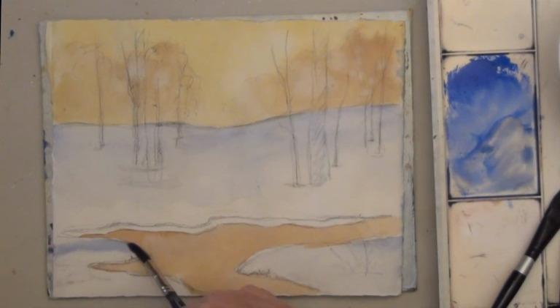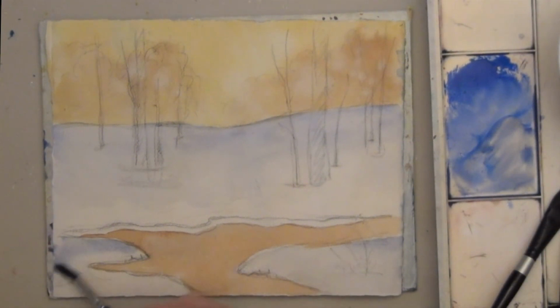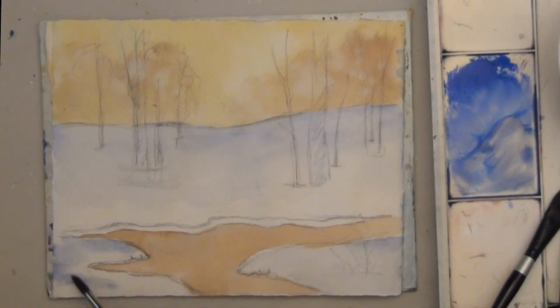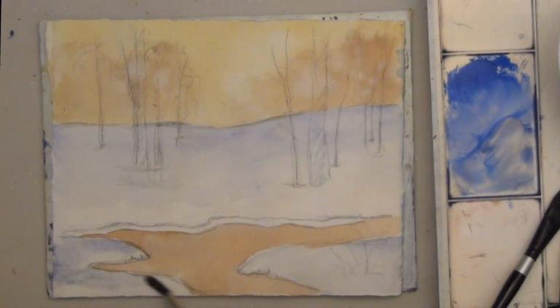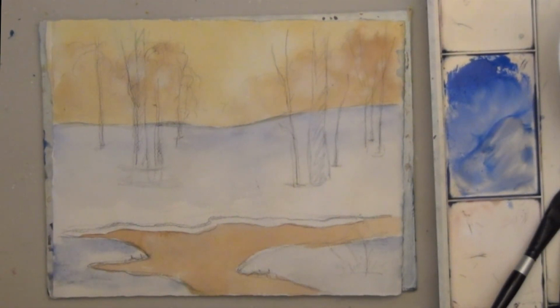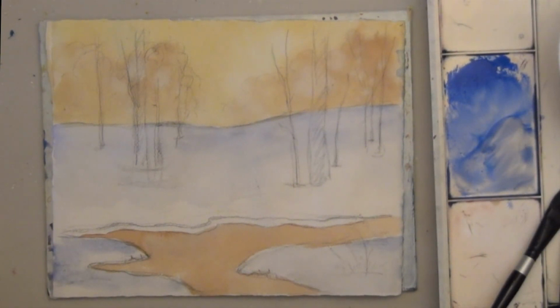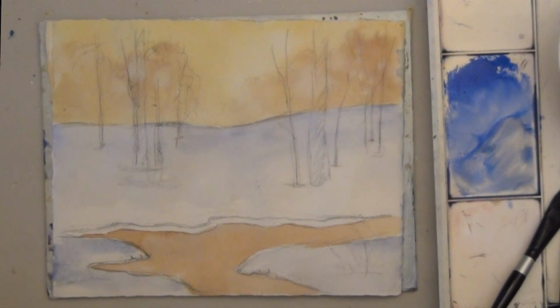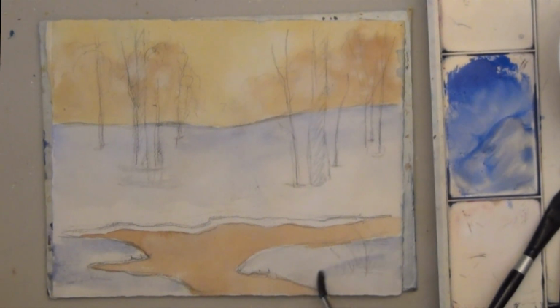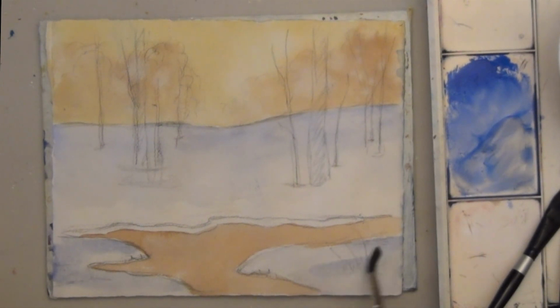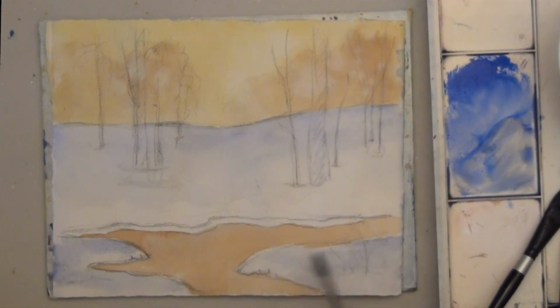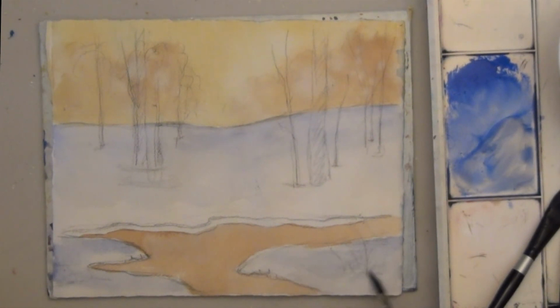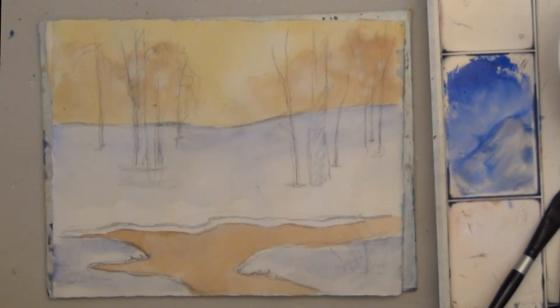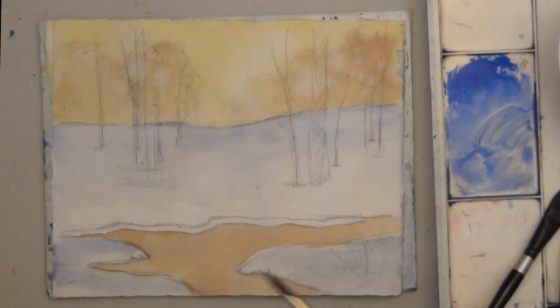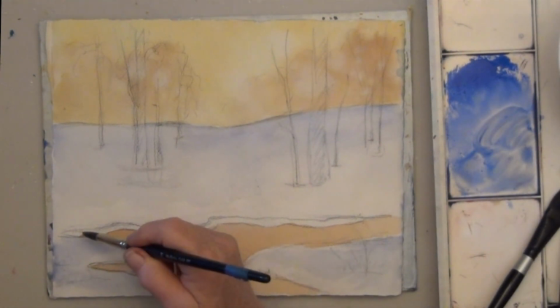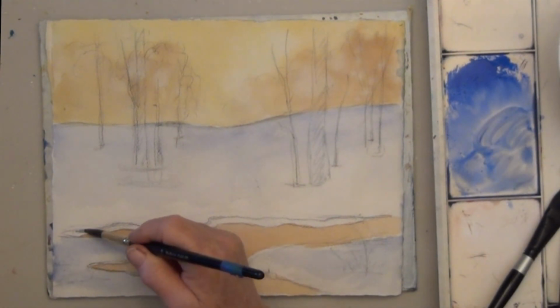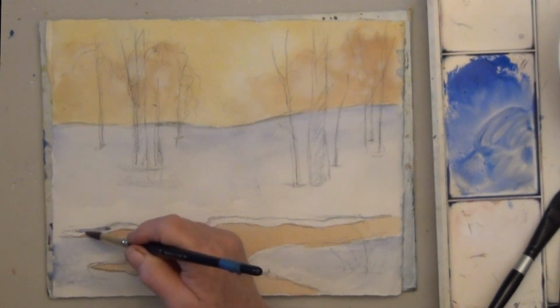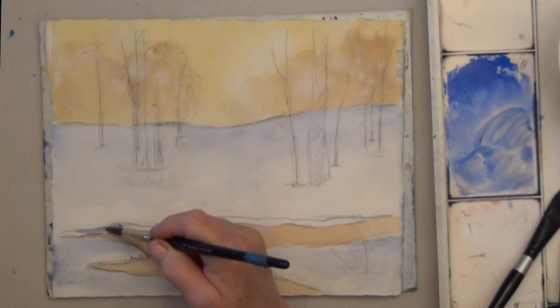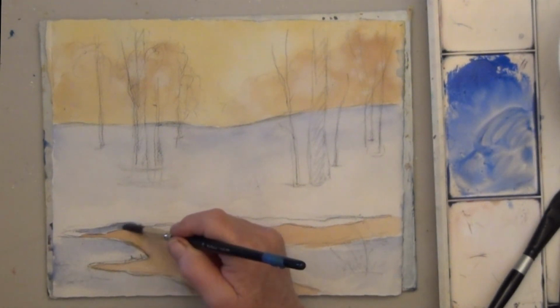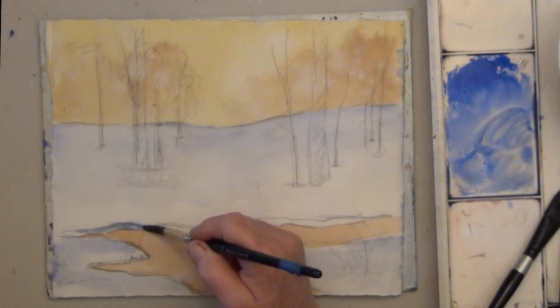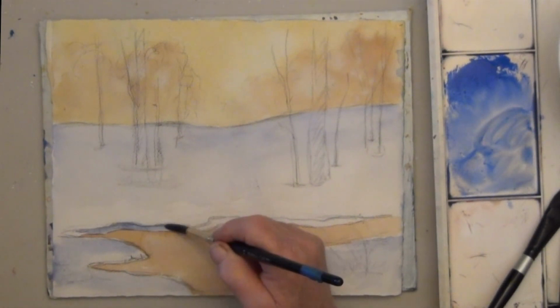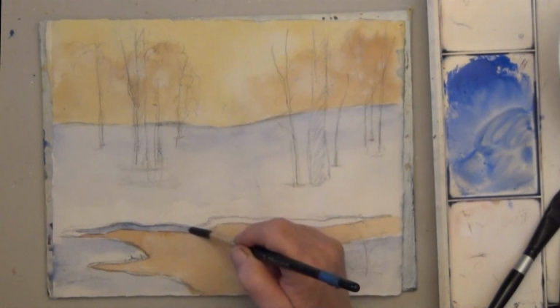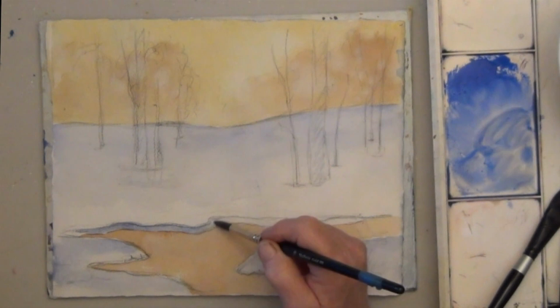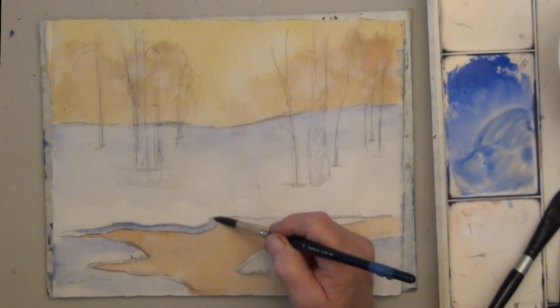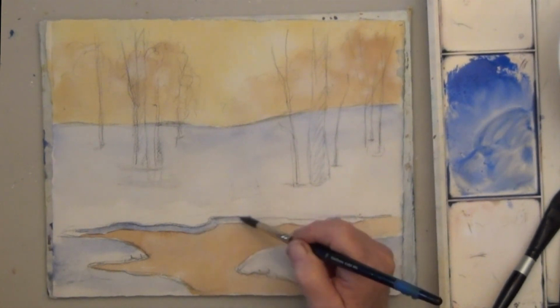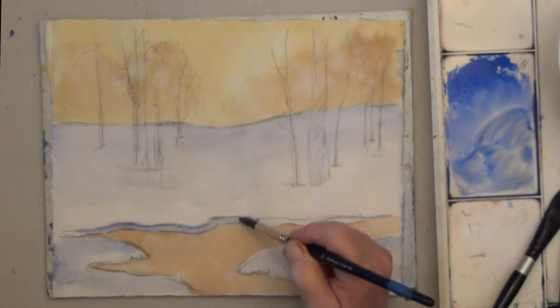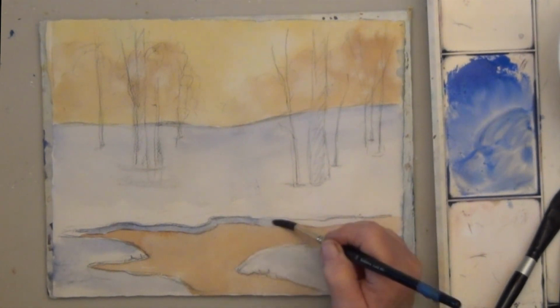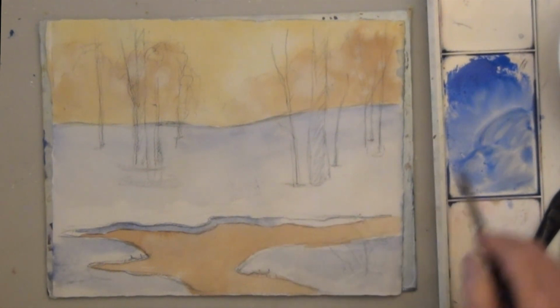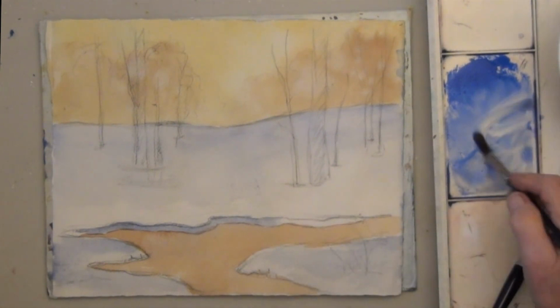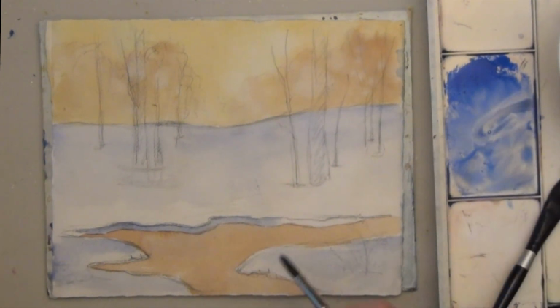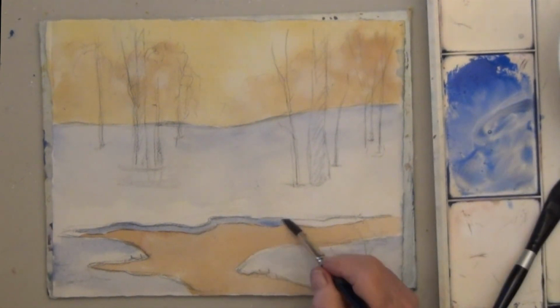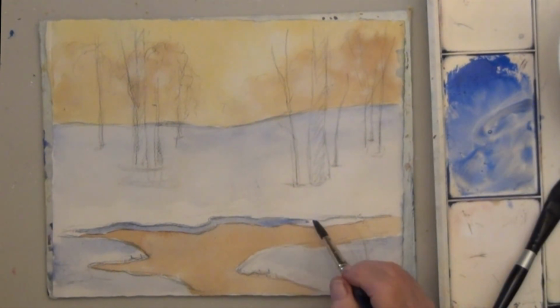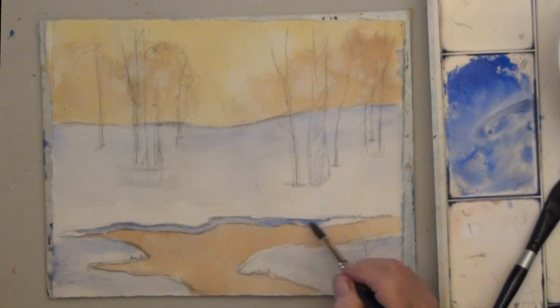Also paint a thin strip along the top of the river. The strip should be light blue, and if you can, put a dark blue line at the top.